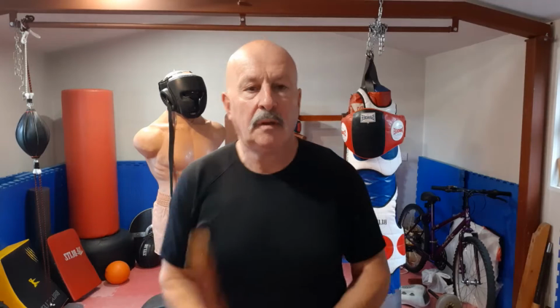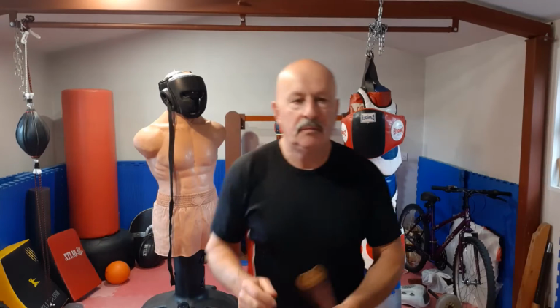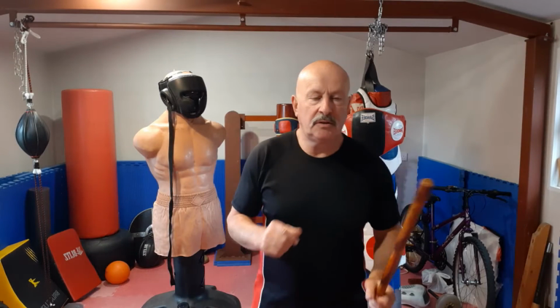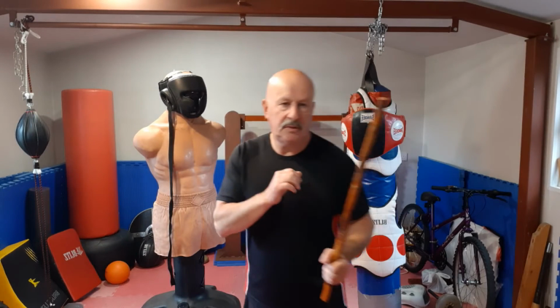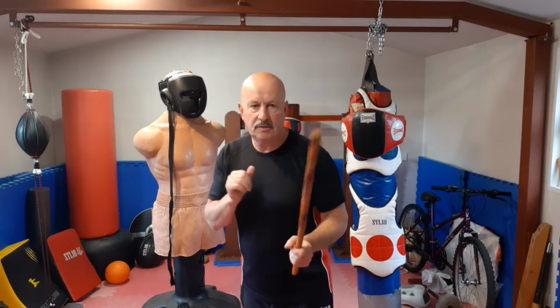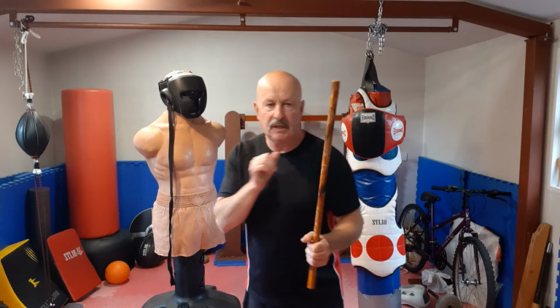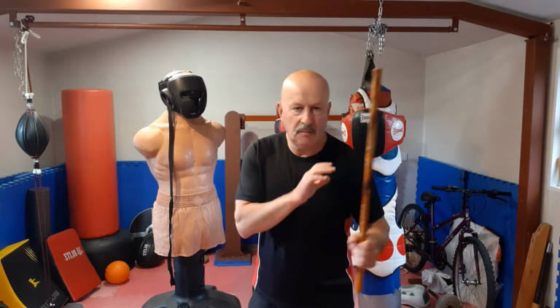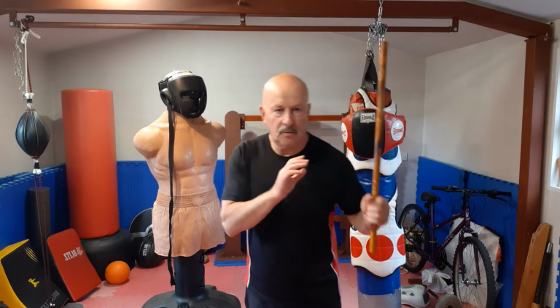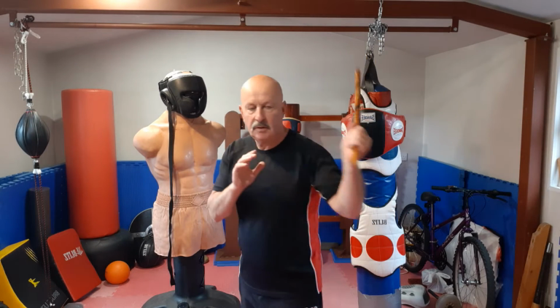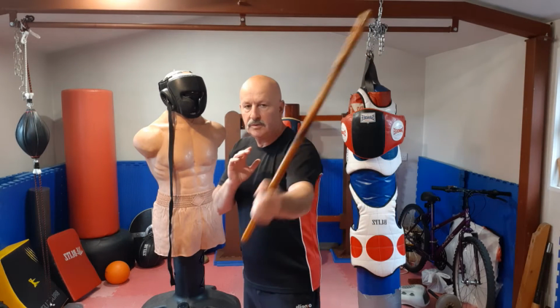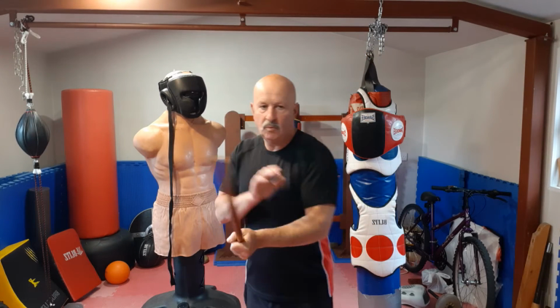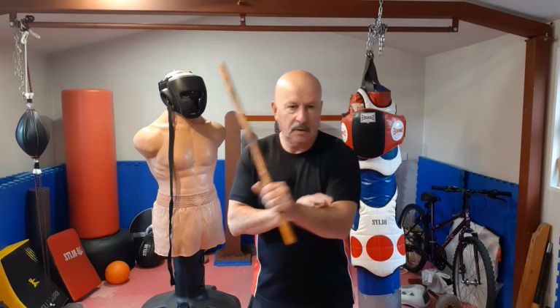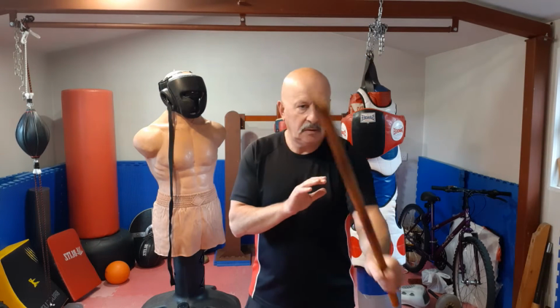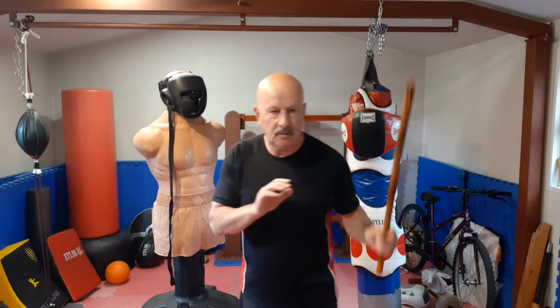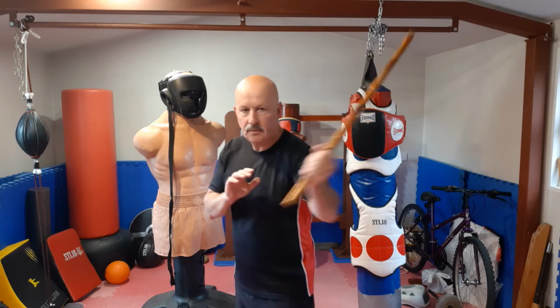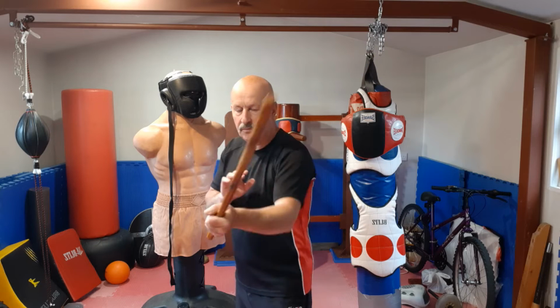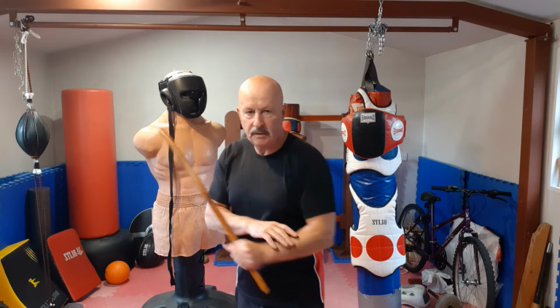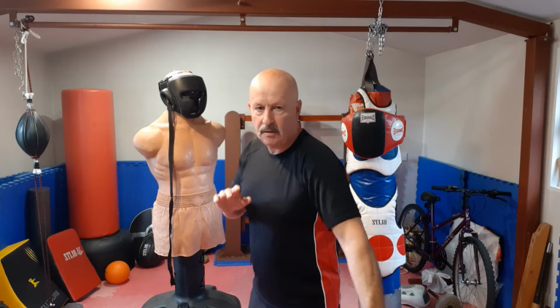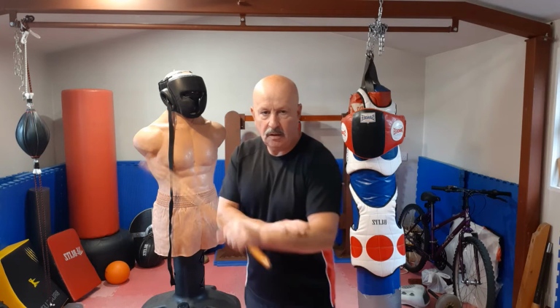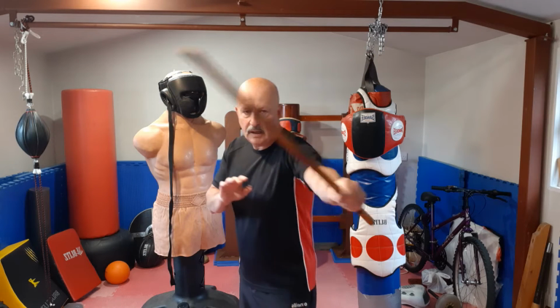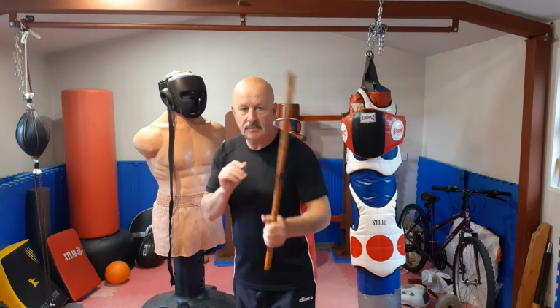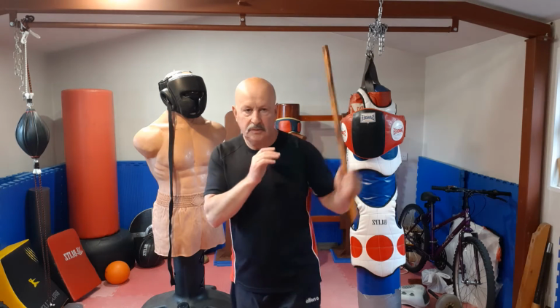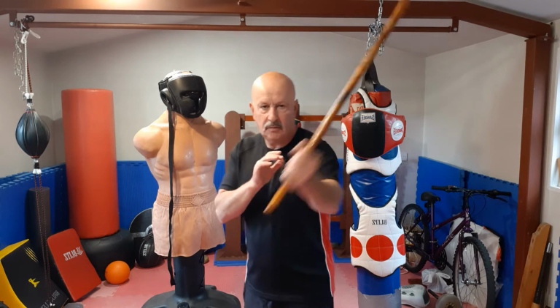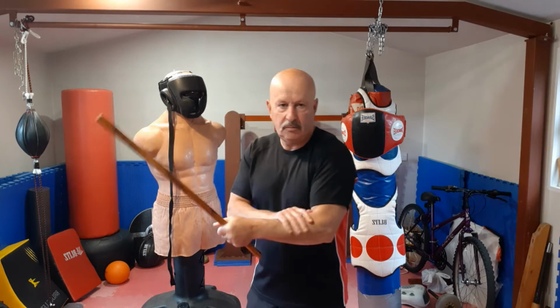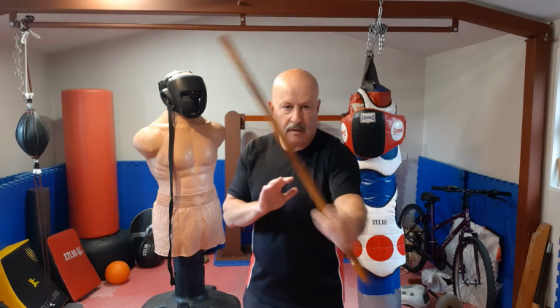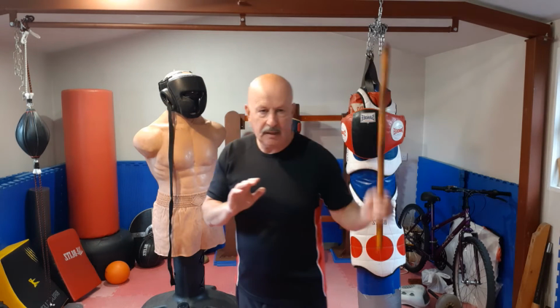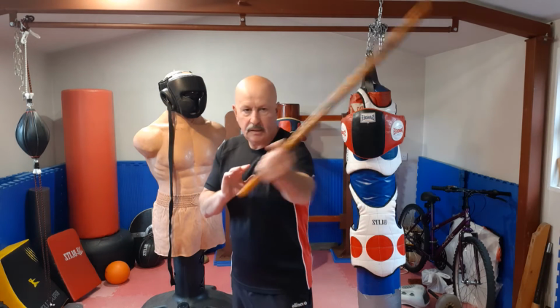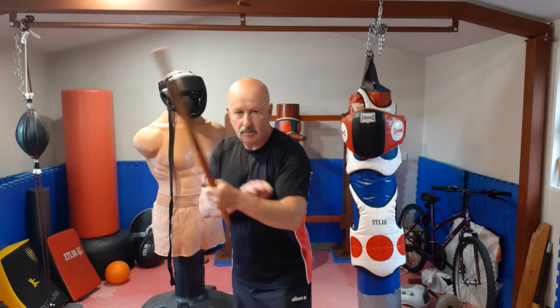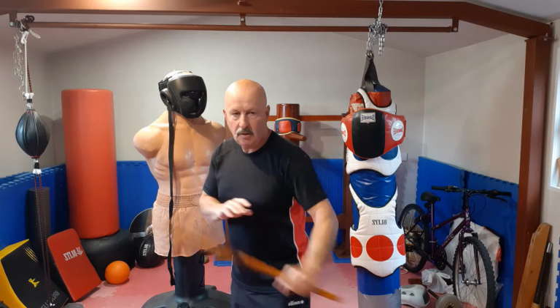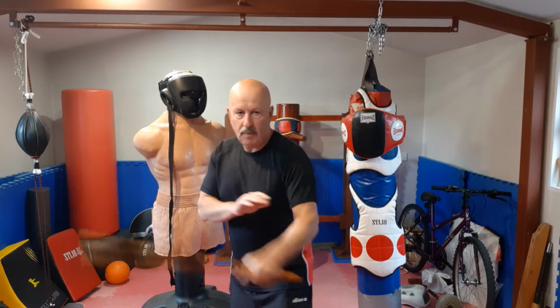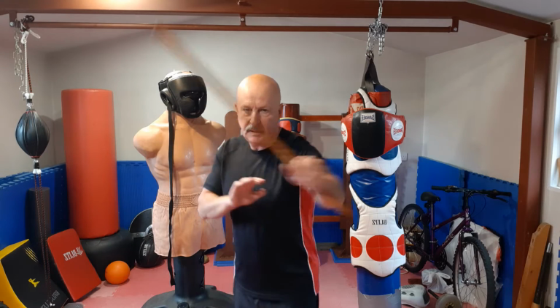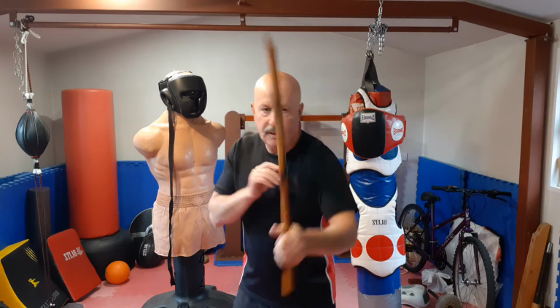Then we can start putting the numbers together a little bit more. So you go 1, 2, 3 and a low high. So you're going to go inward, backhand, inward, low backhand, high backhand.